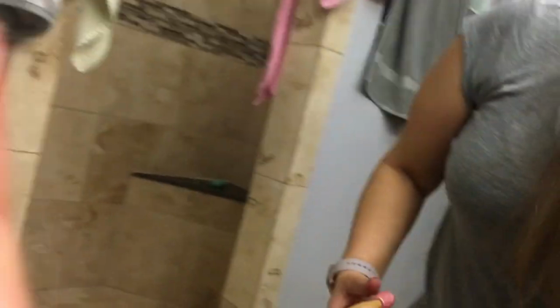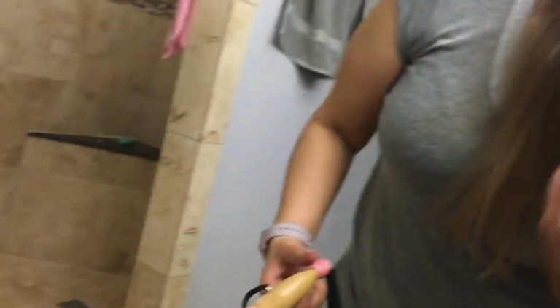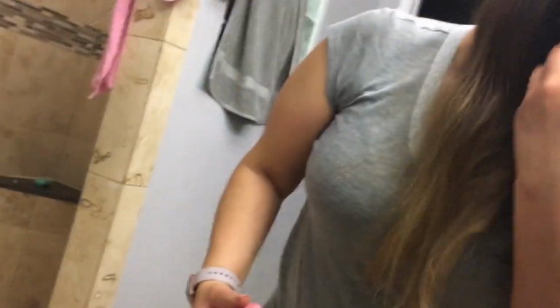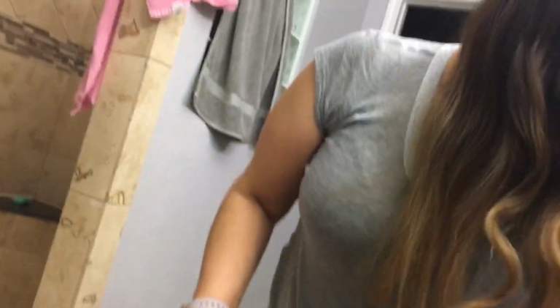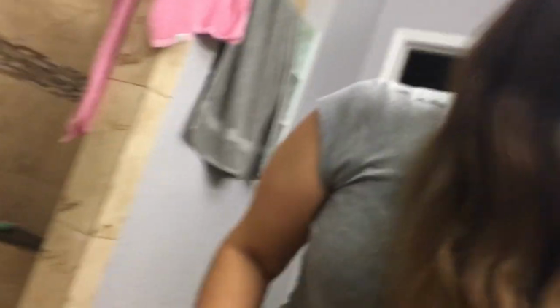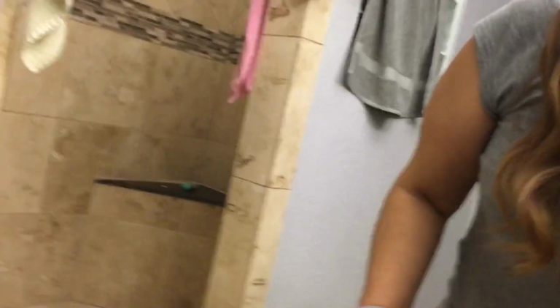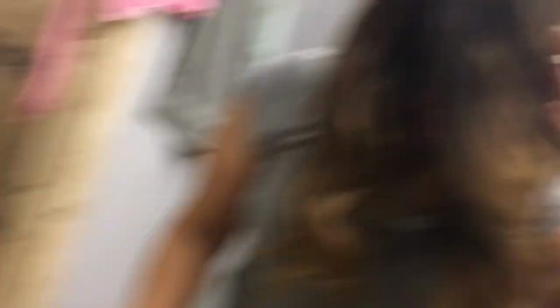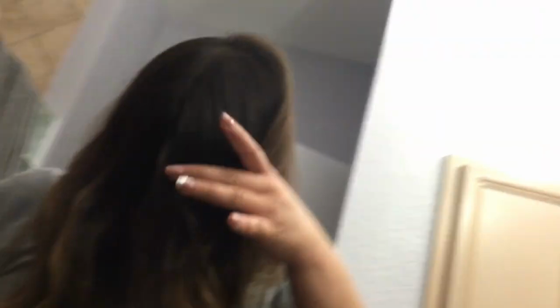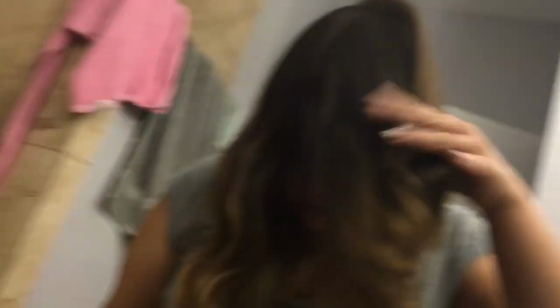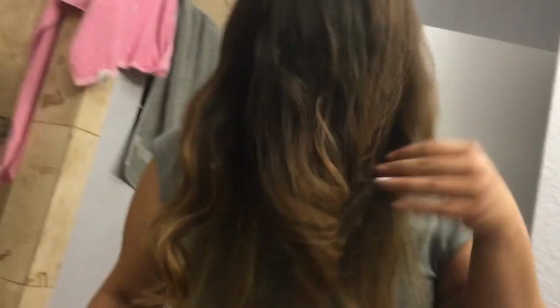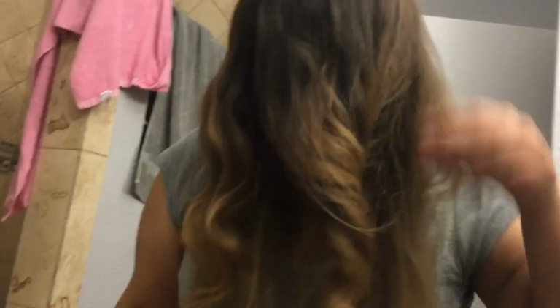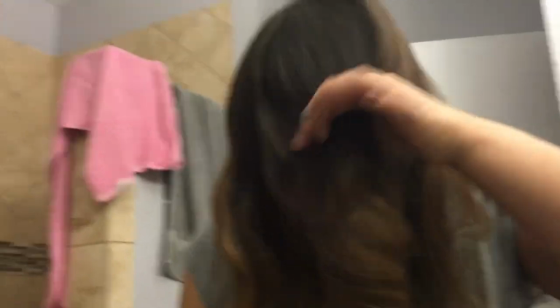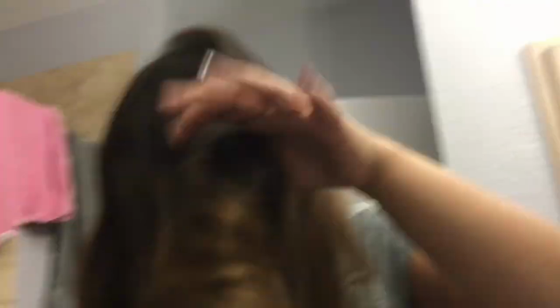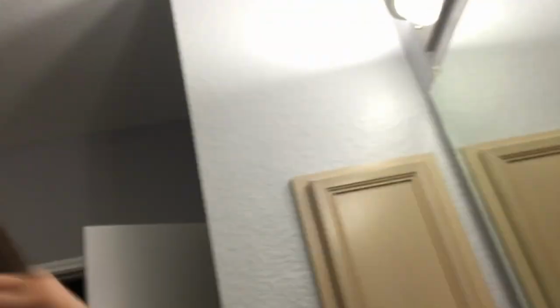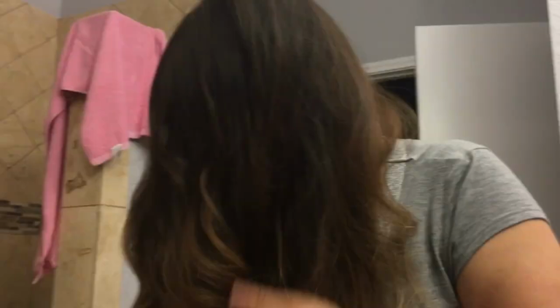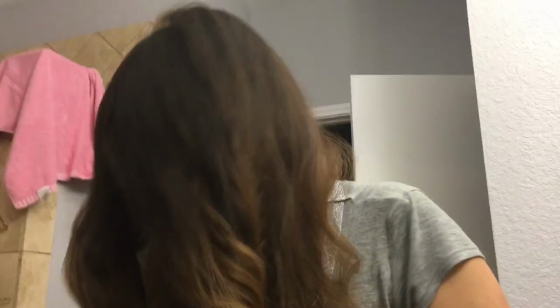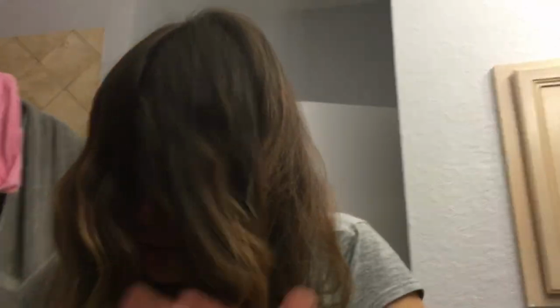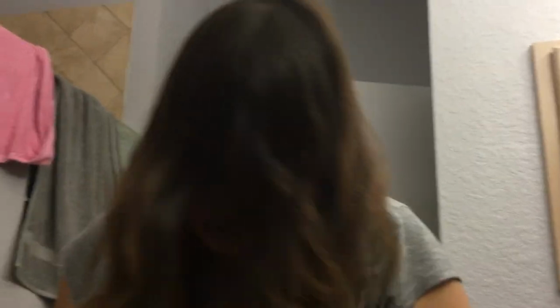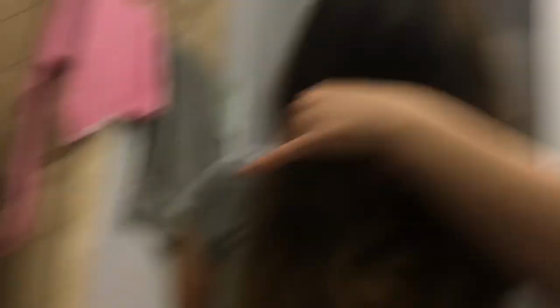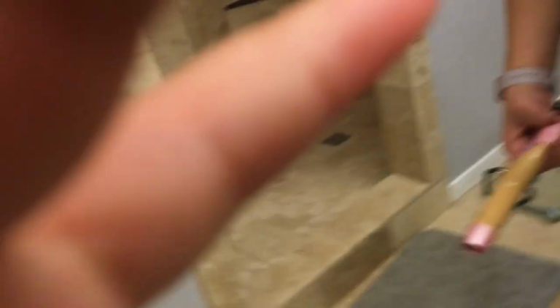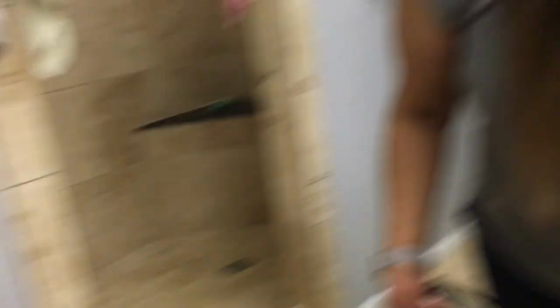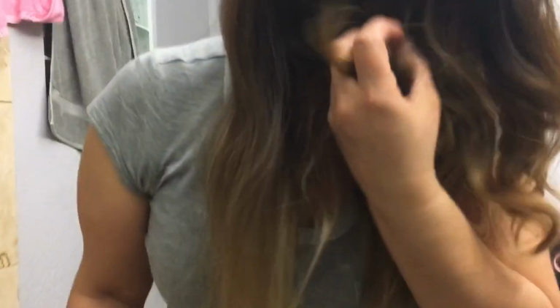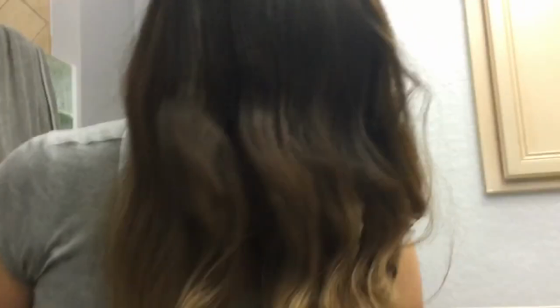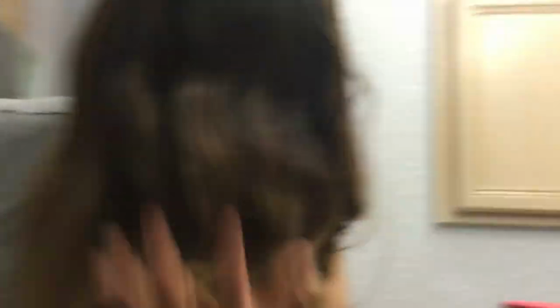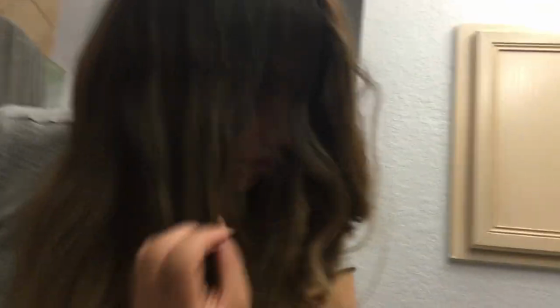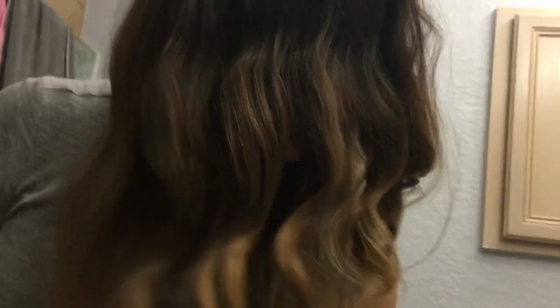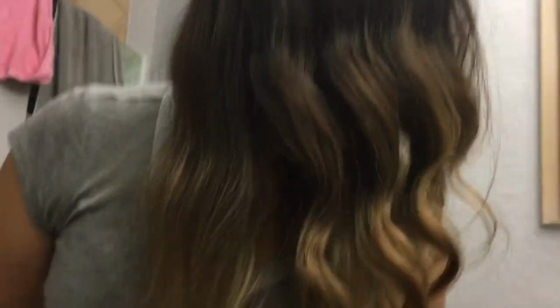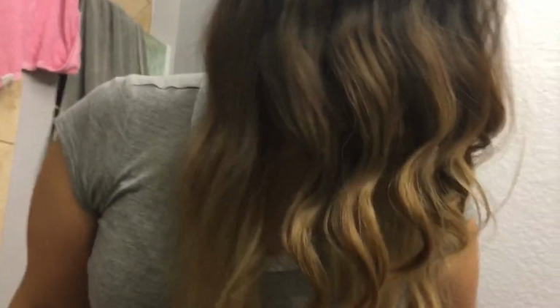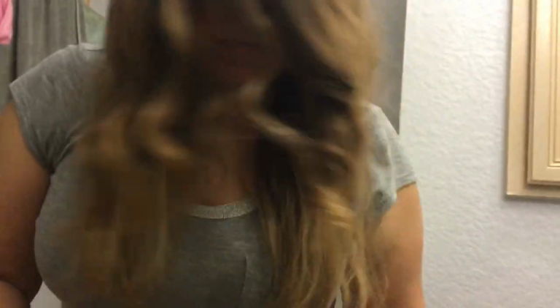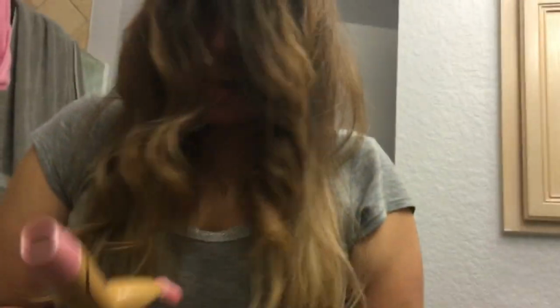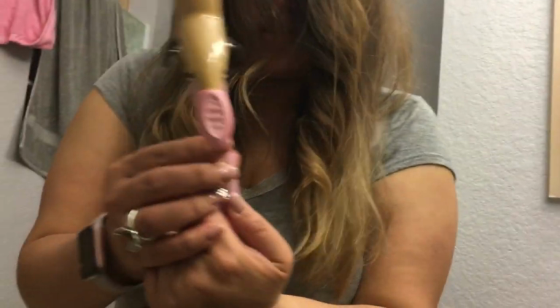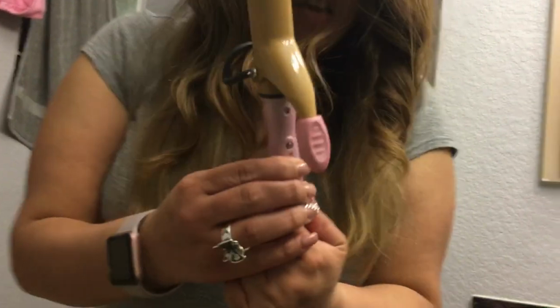Loosen it up a little bit. So, do you want a flowy curl? A little bit looser? Or a beach curl? Beach curl. And I'm shutting it off.